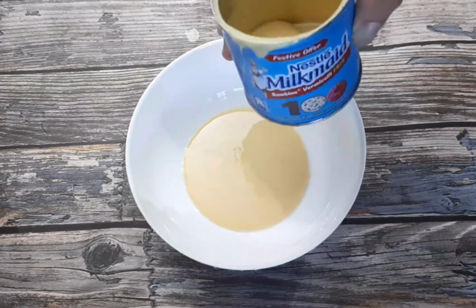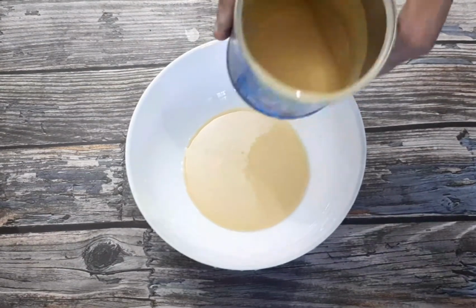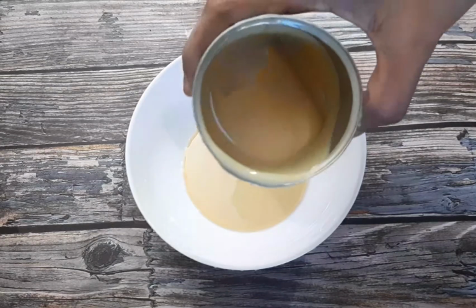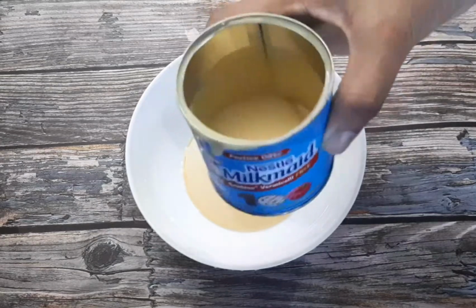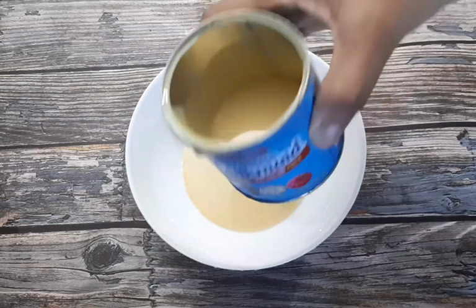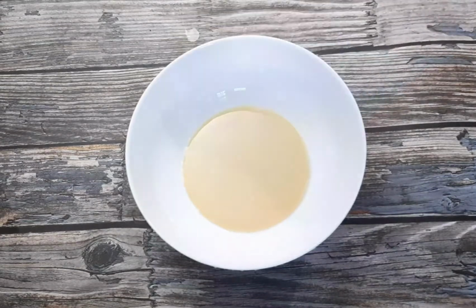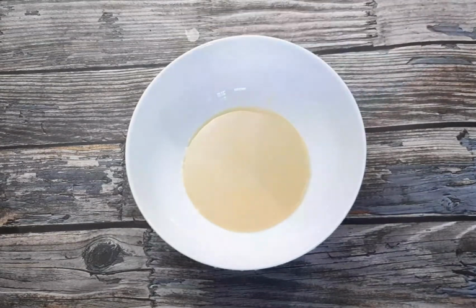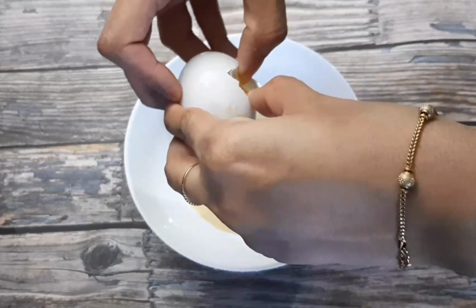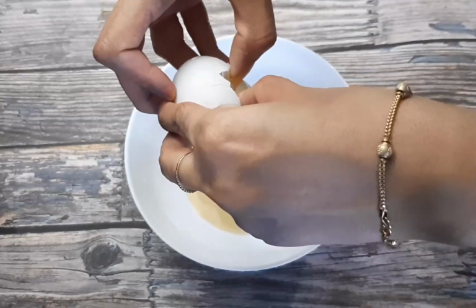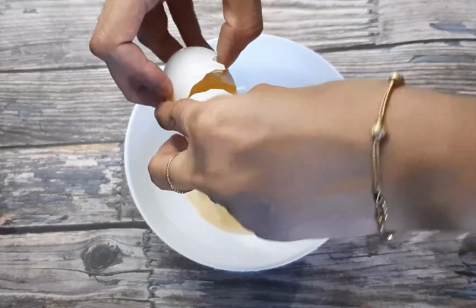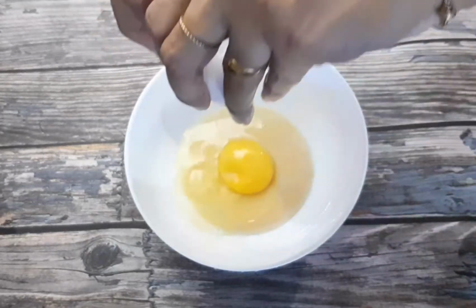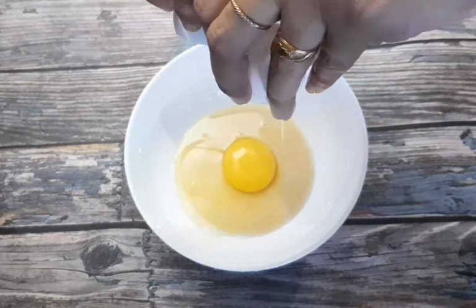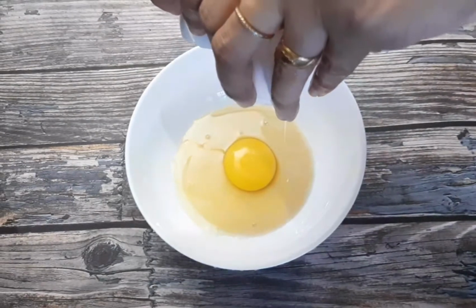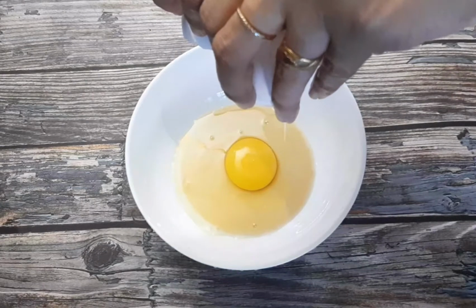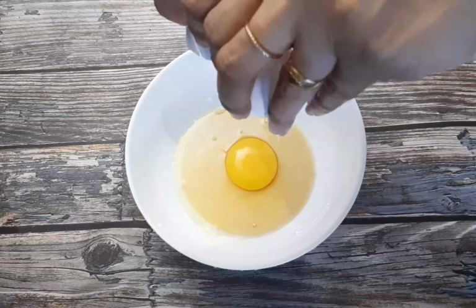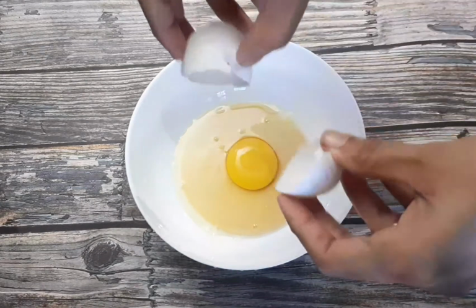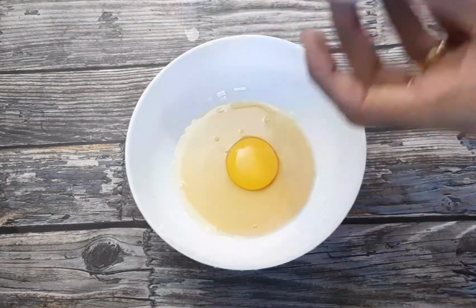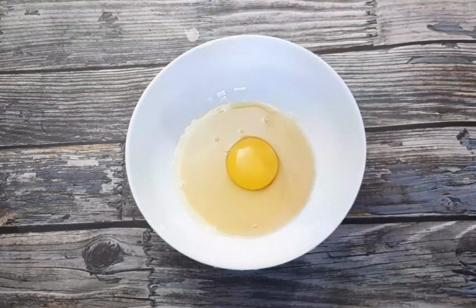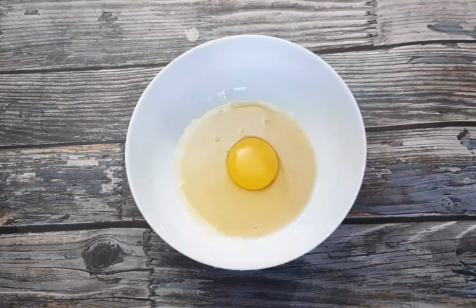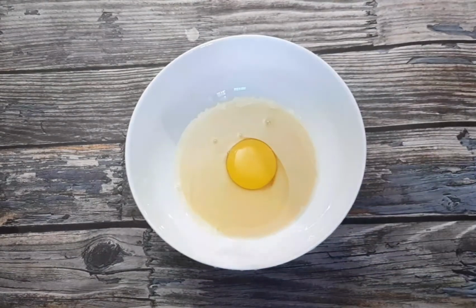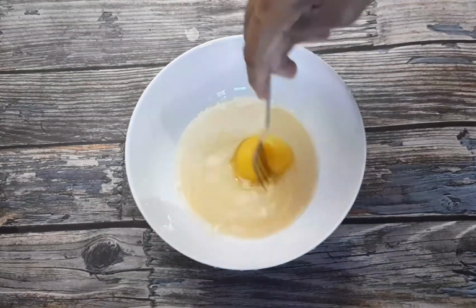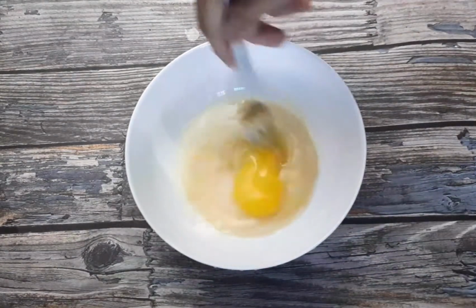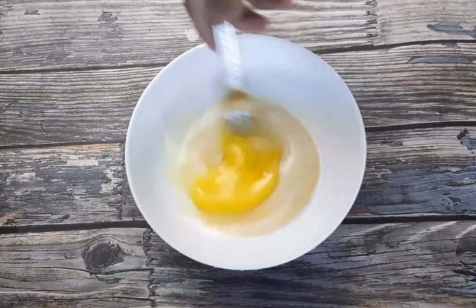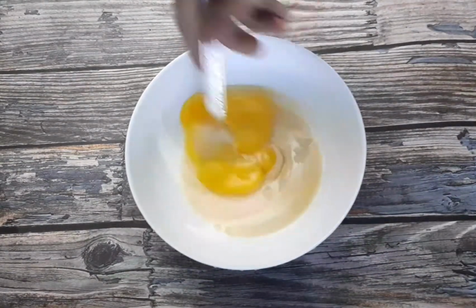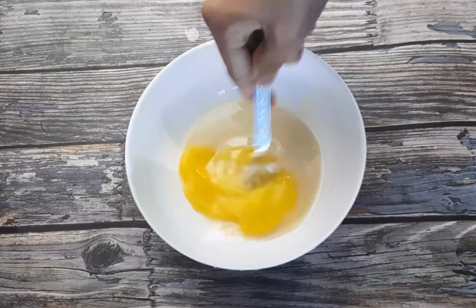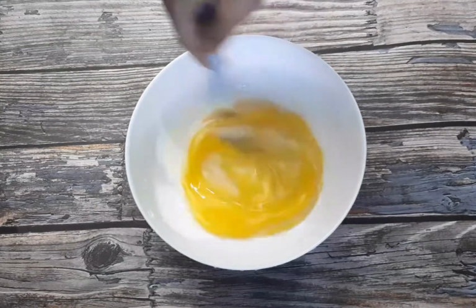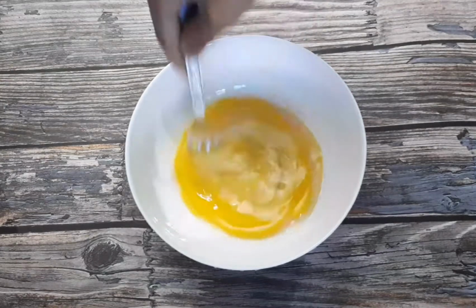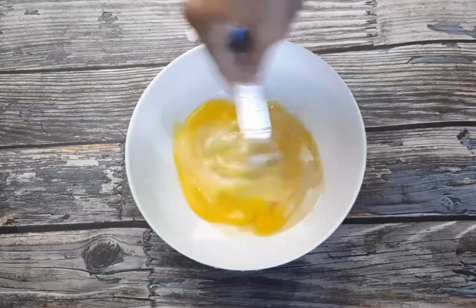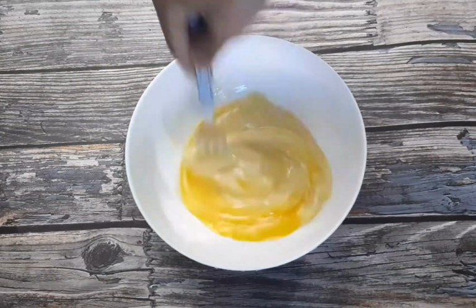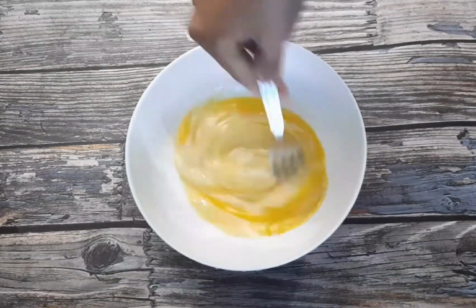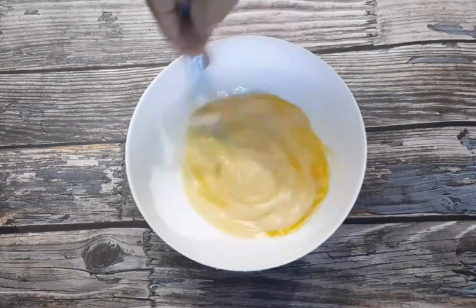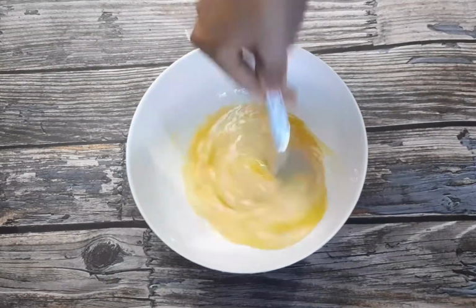Then I will mix it. We are cooking the milk maid.